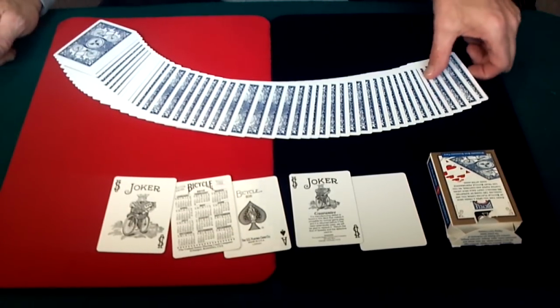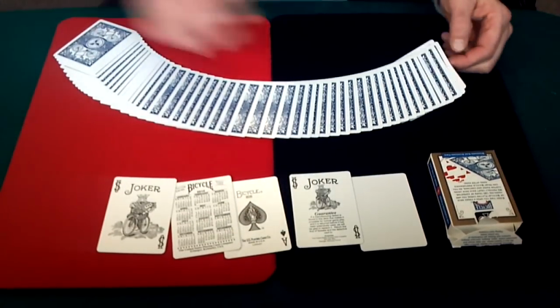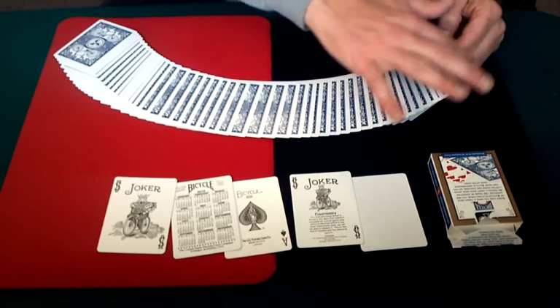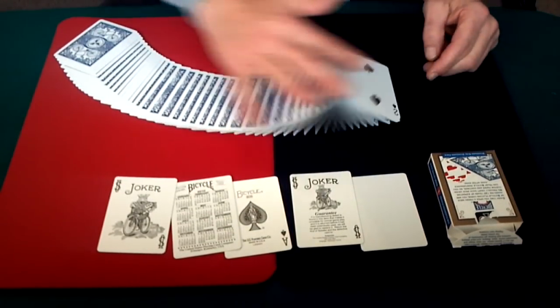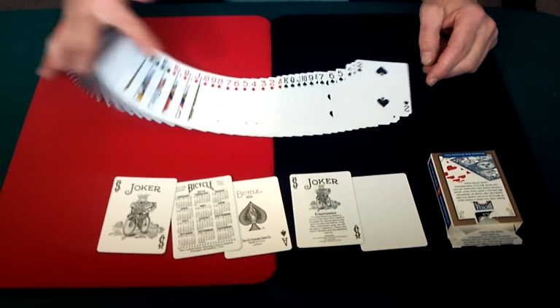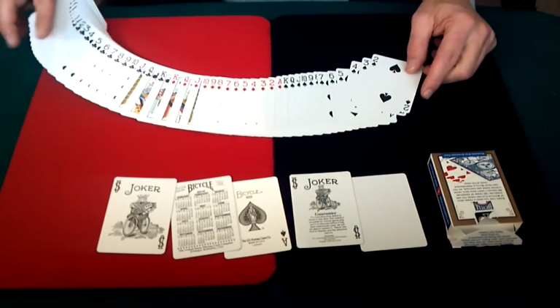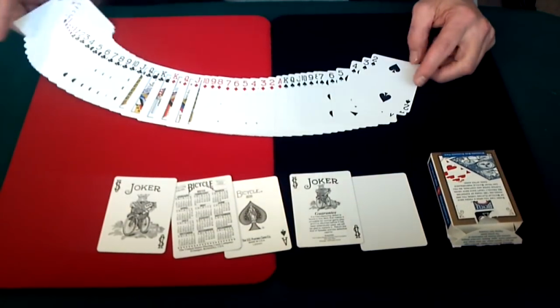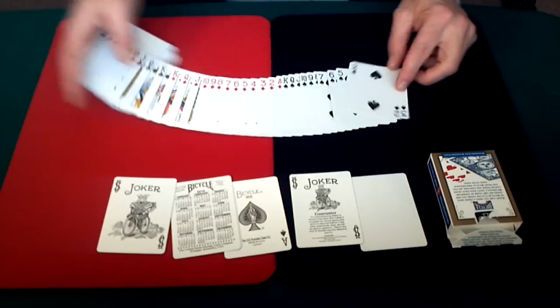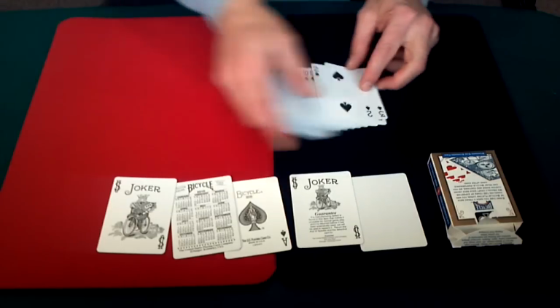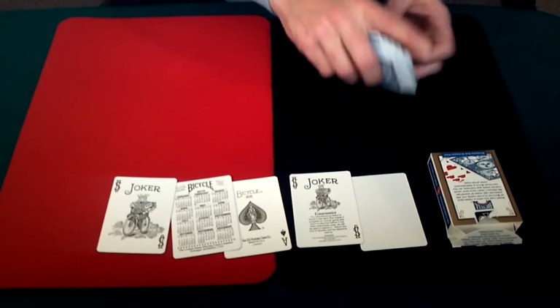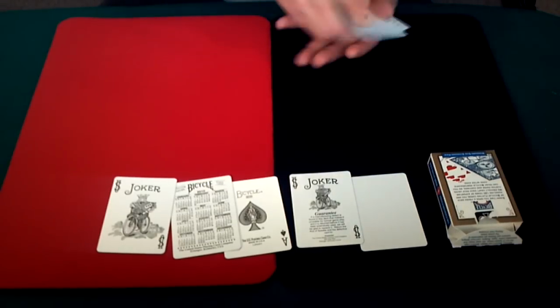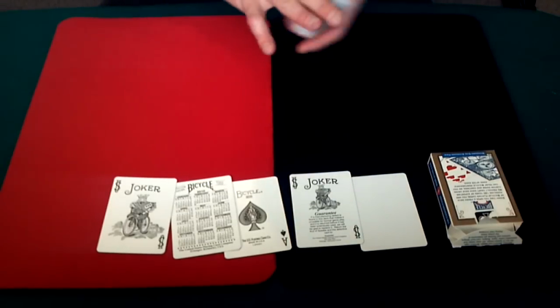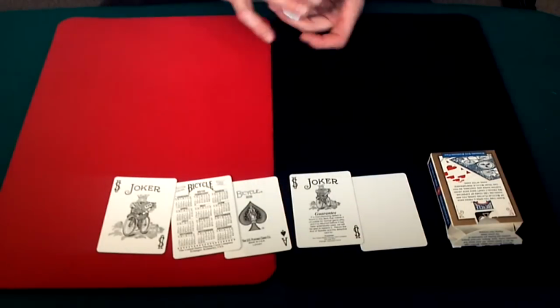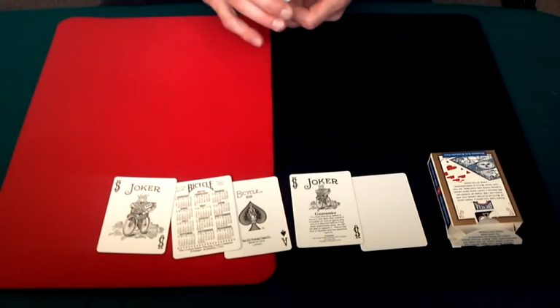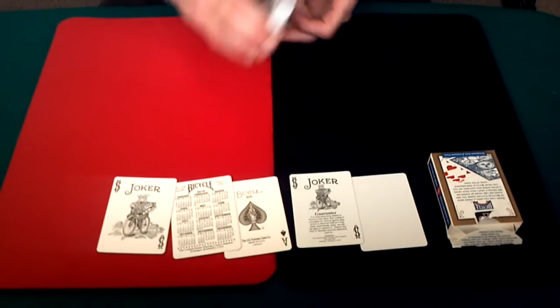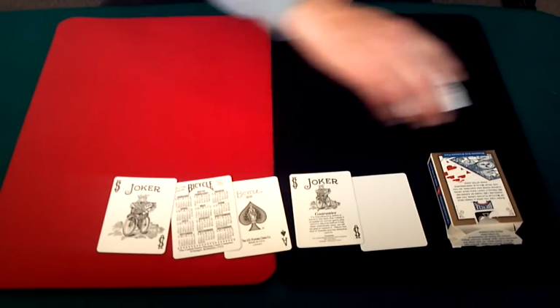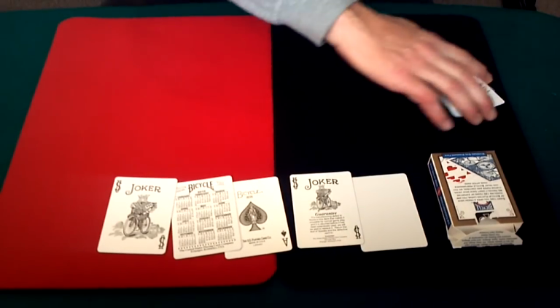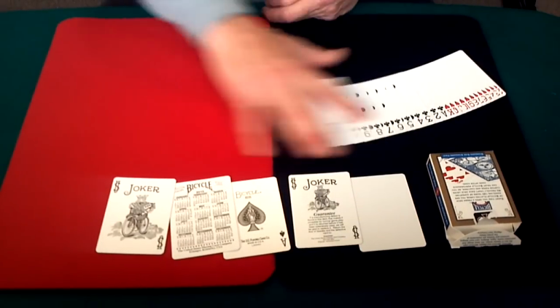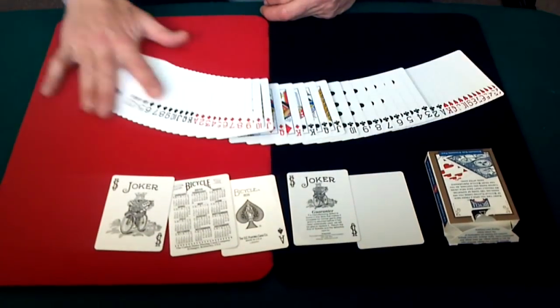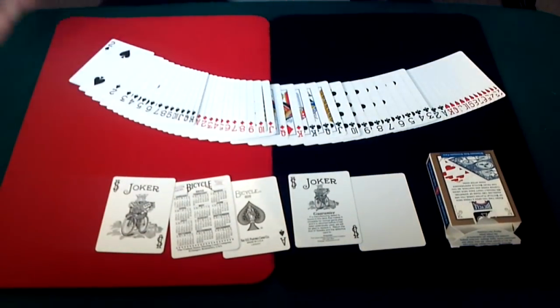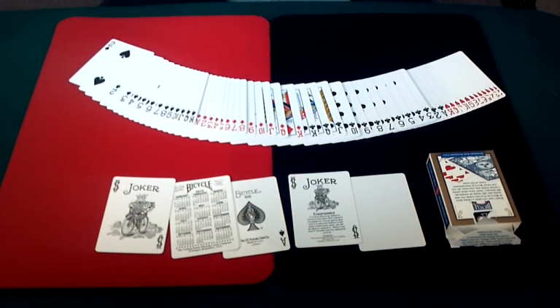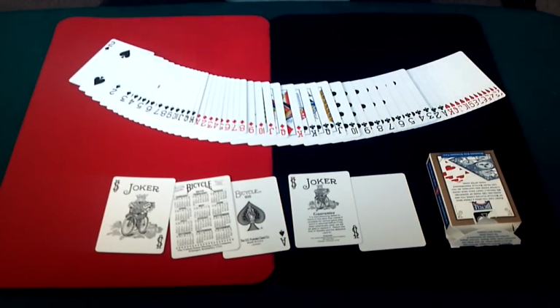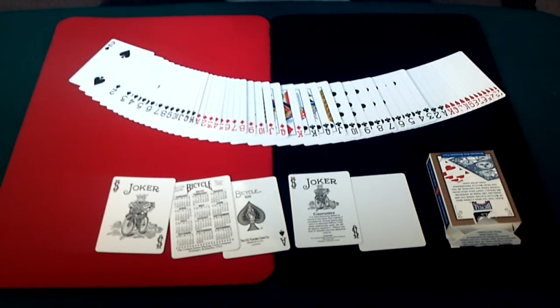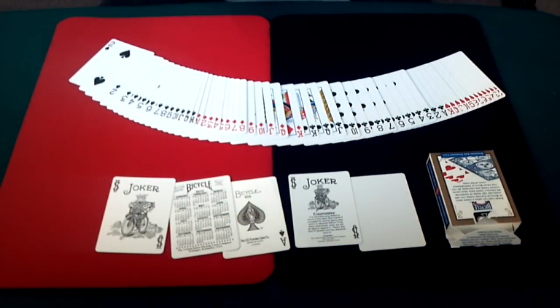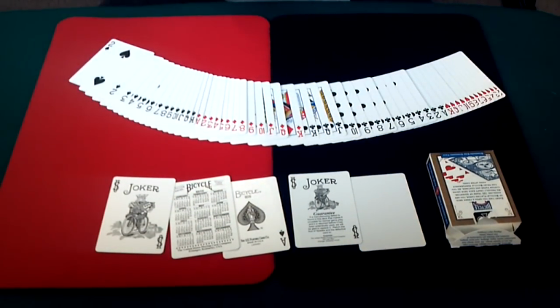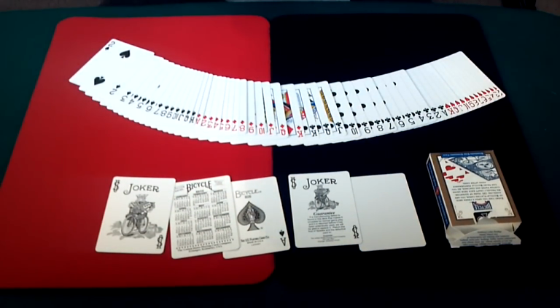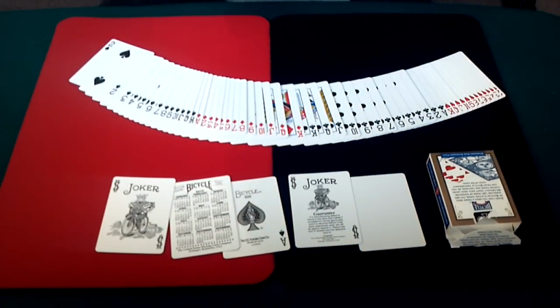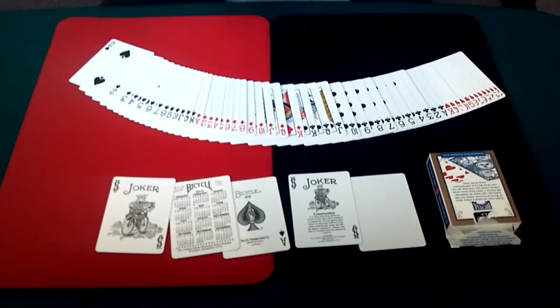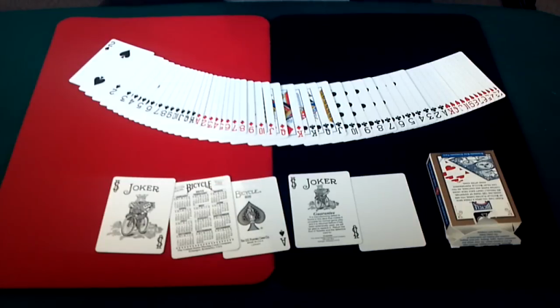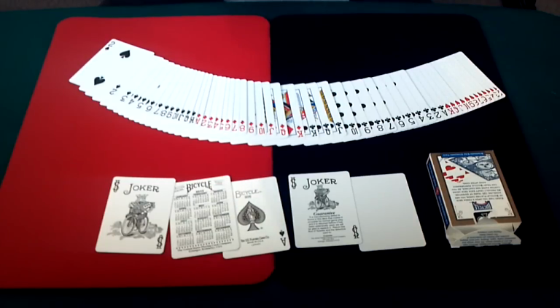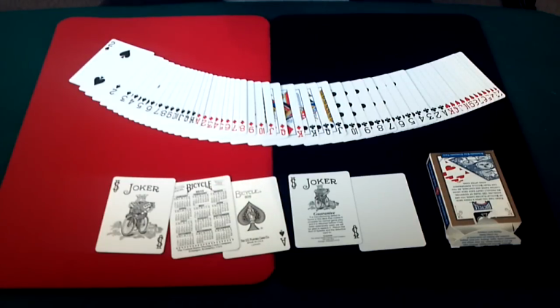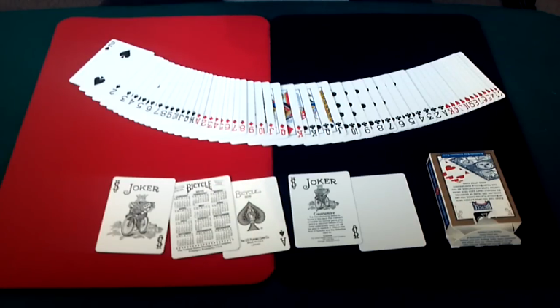If you like bicycle cards, then you will probably enjoy this deck as well. Fans and spreads great, just like all other bicycle decks right out of the box.